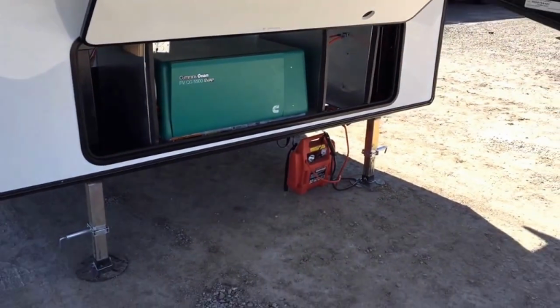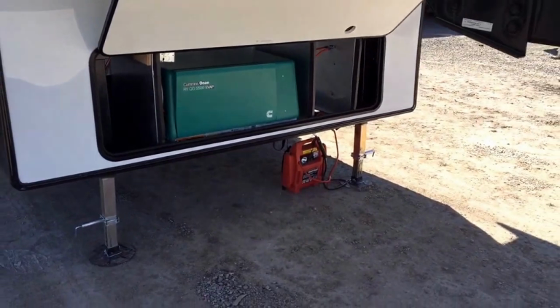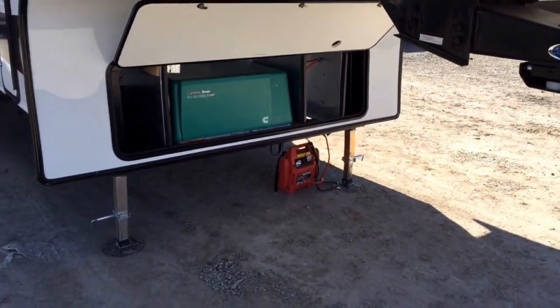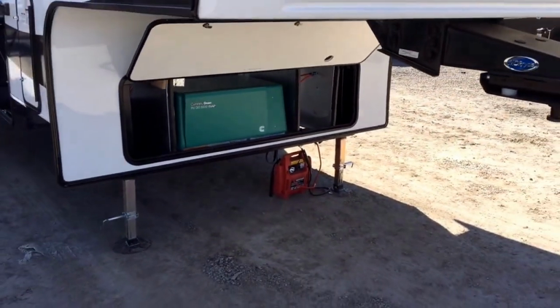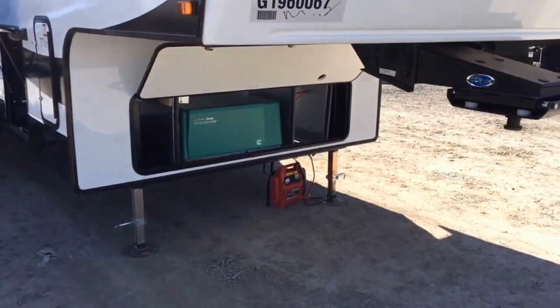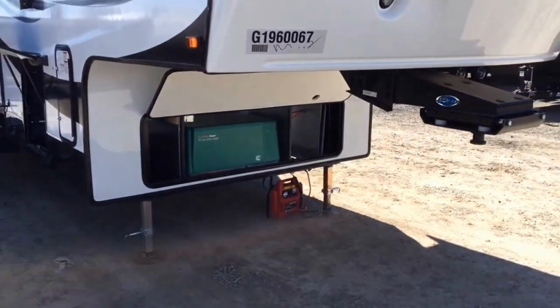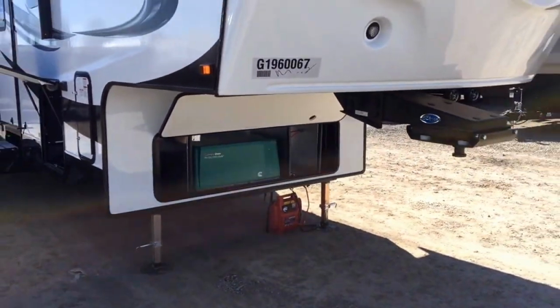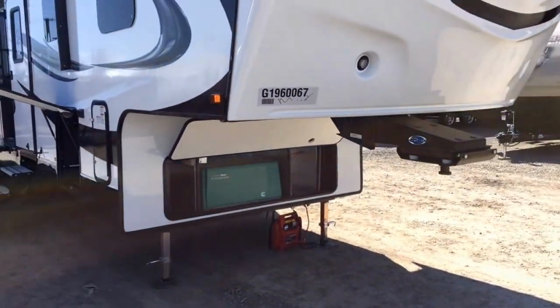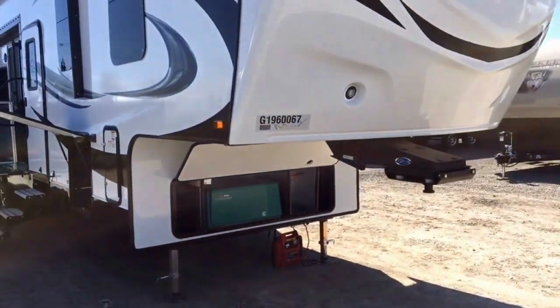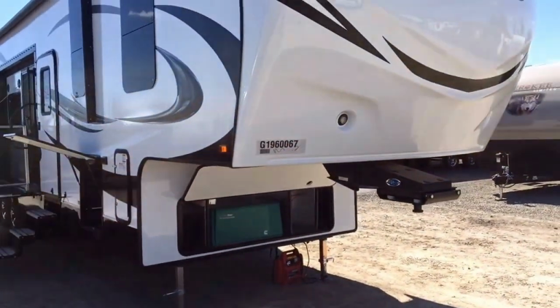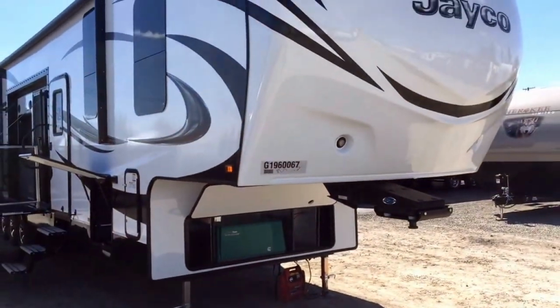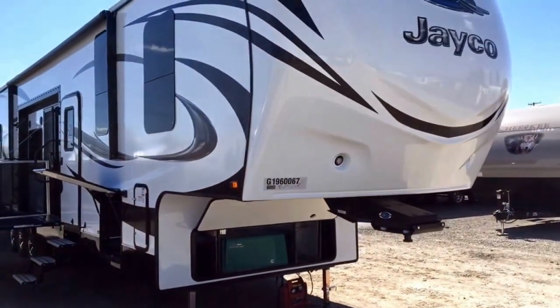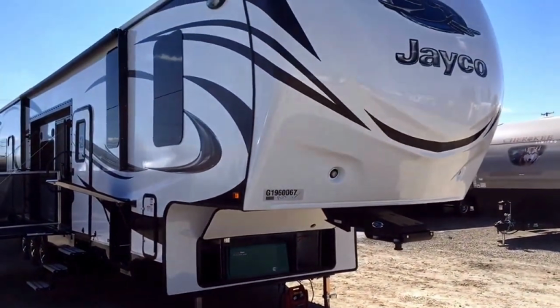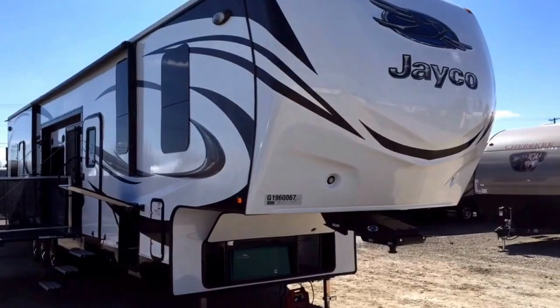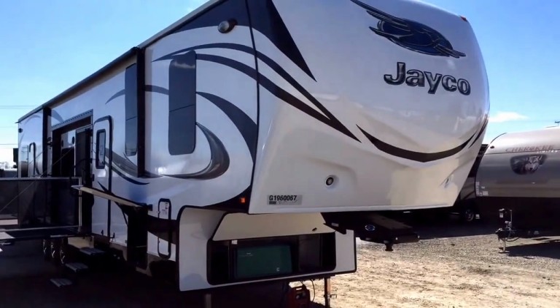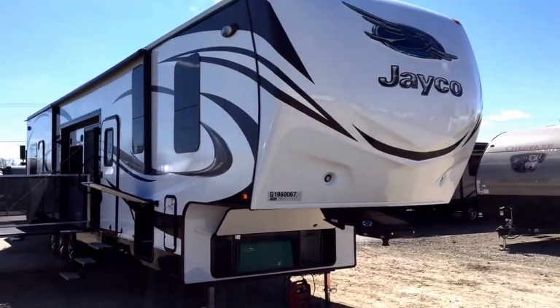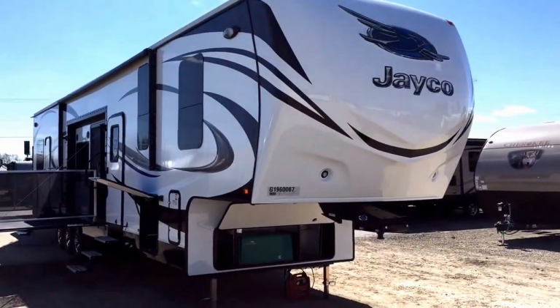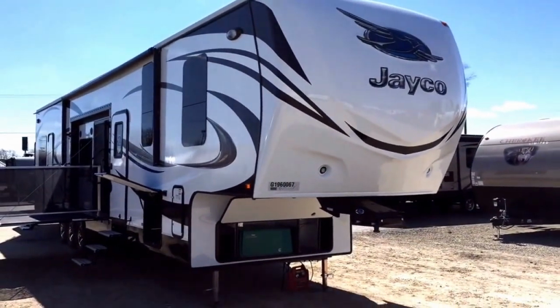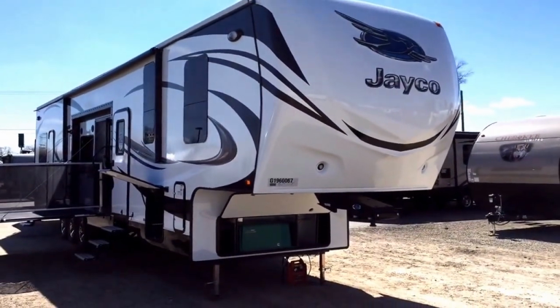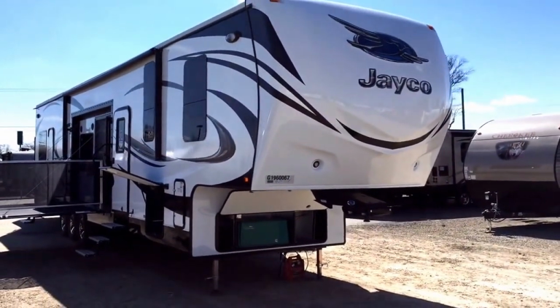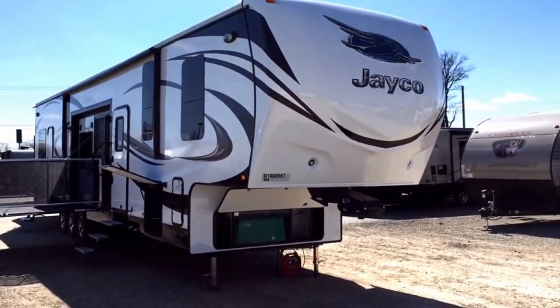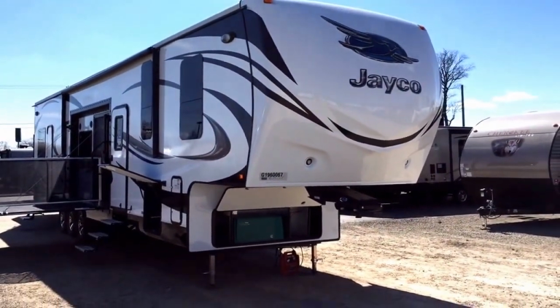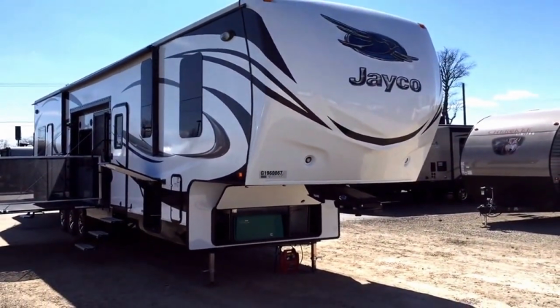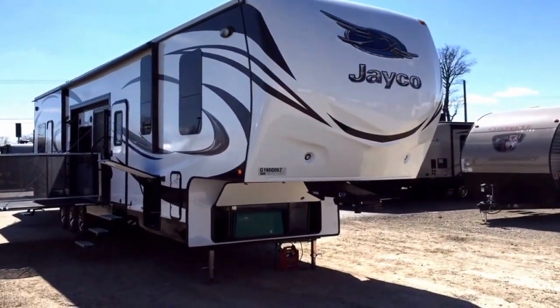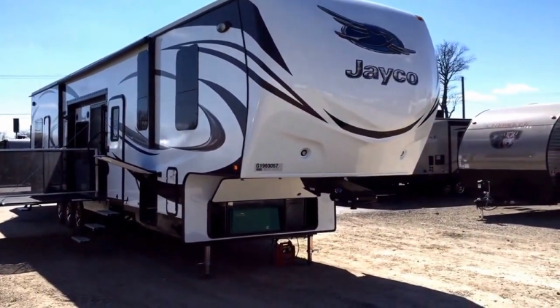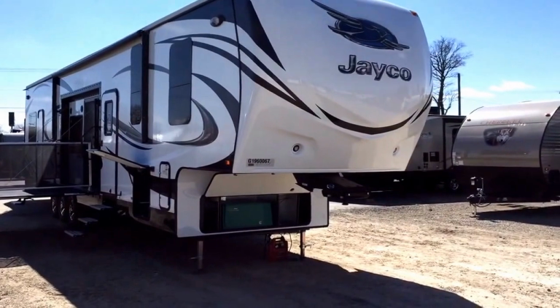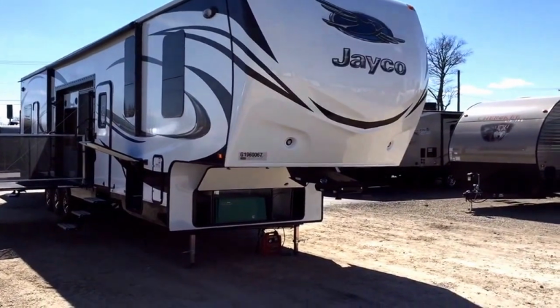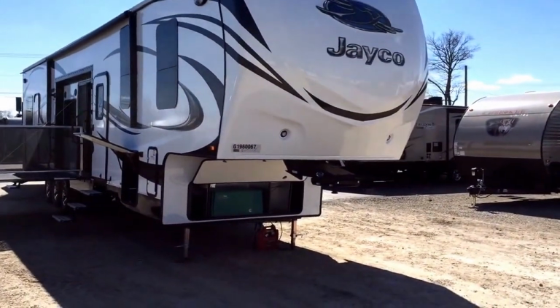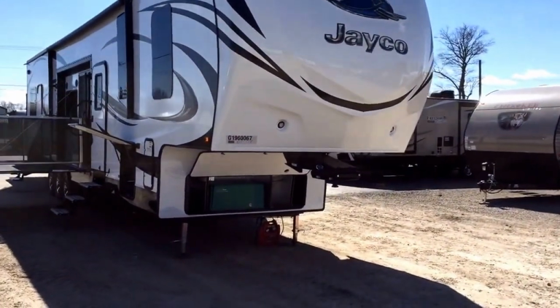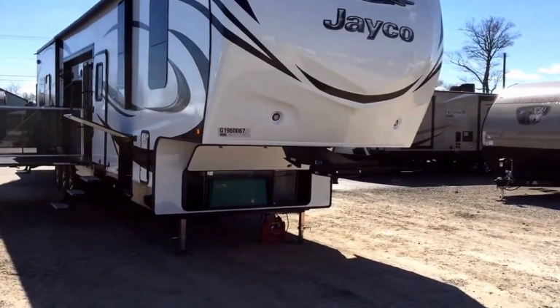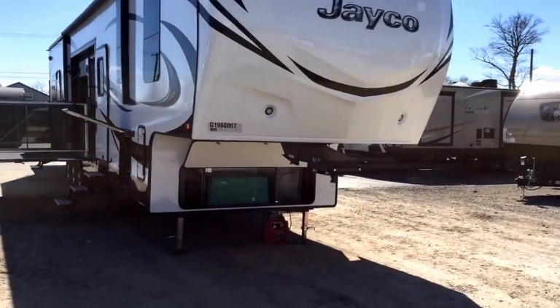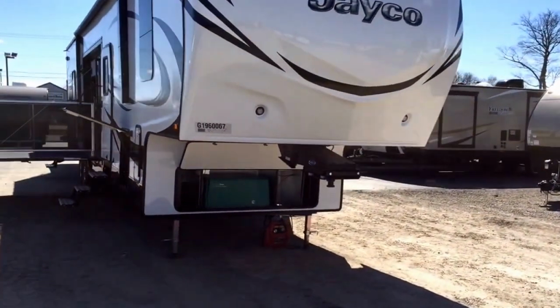We've added a 5500 Onan generator, and we've added quite a few things to this, actually. So keep in mind this video might be a little different from the one we have in stock. We do carry quite a few and don't always order them exactly the same, though typically pretty close to this.